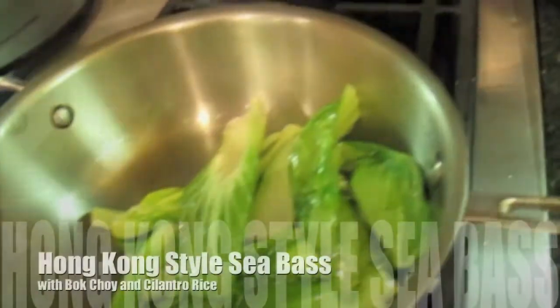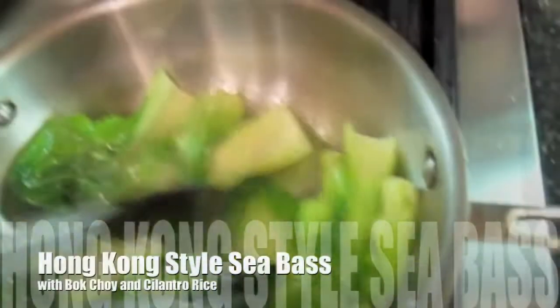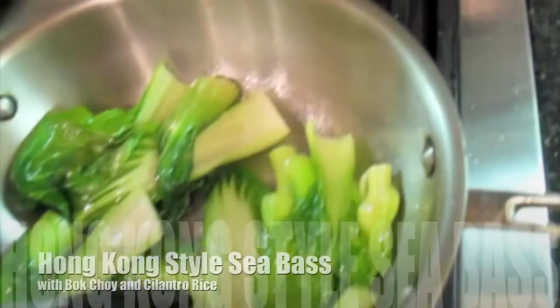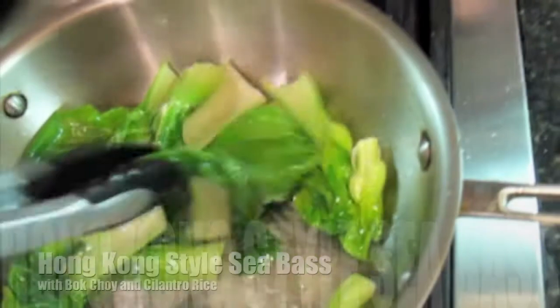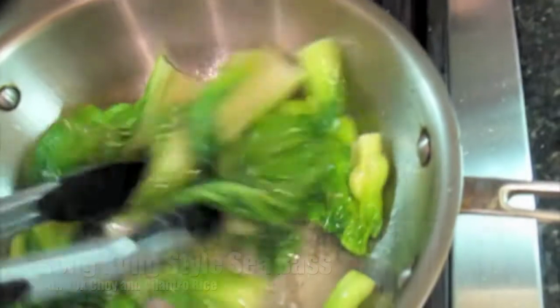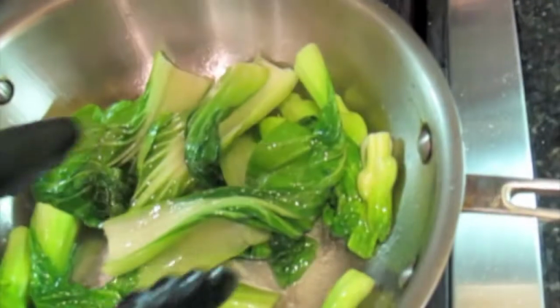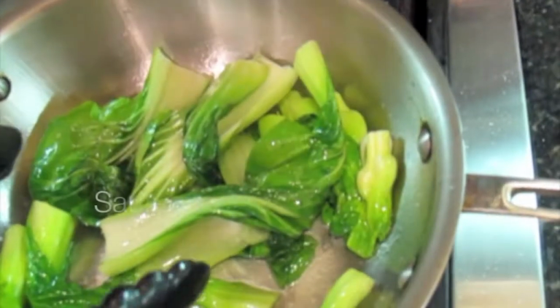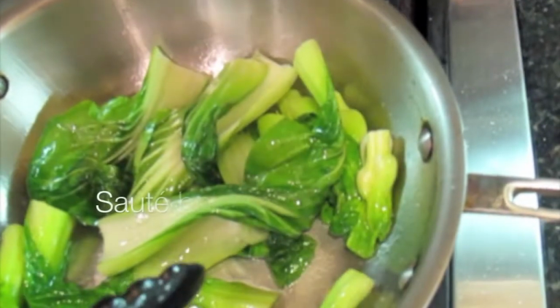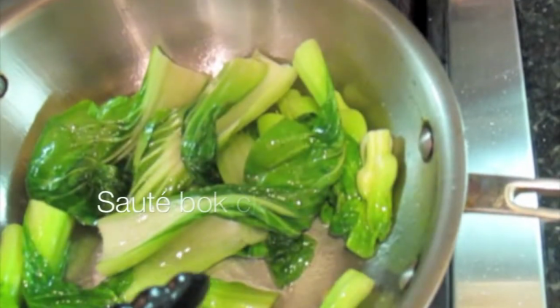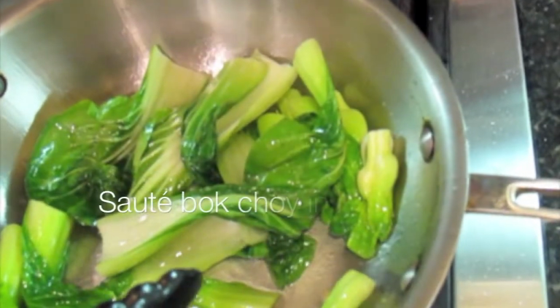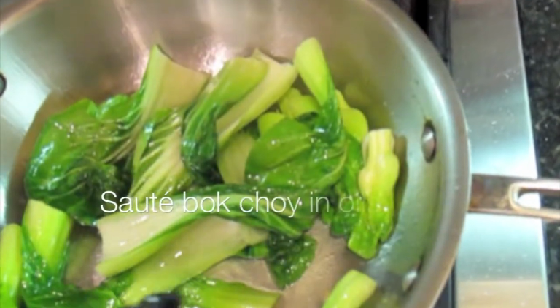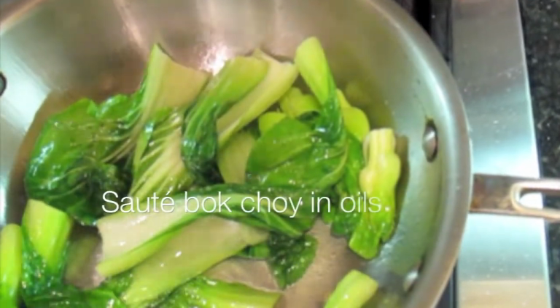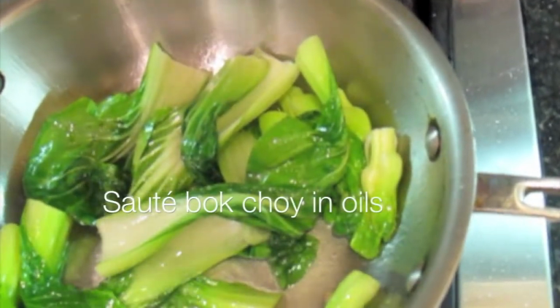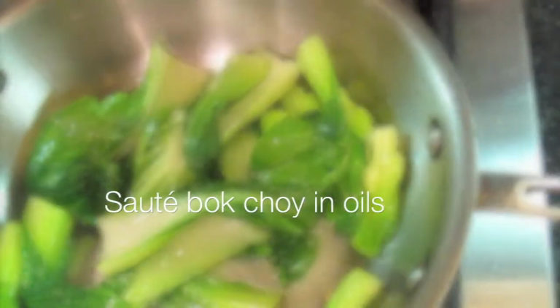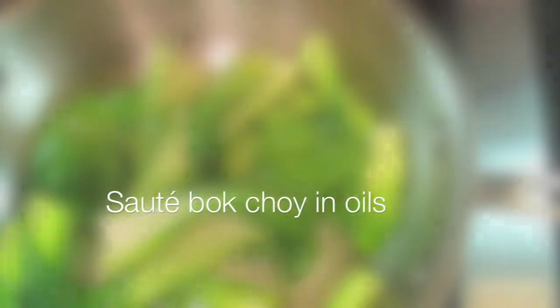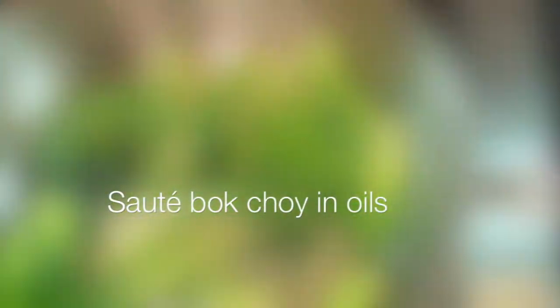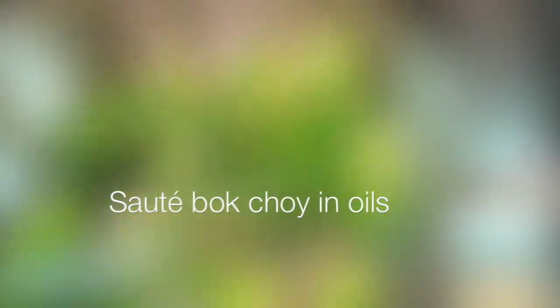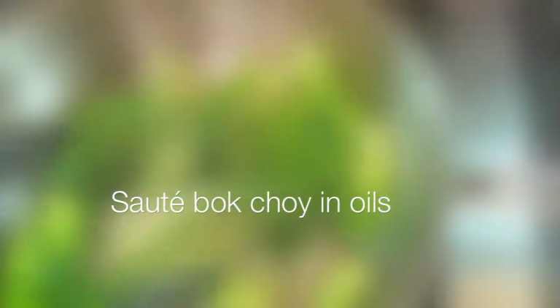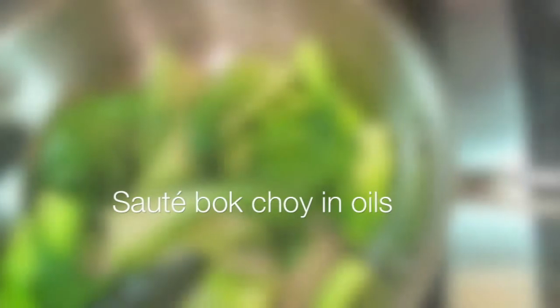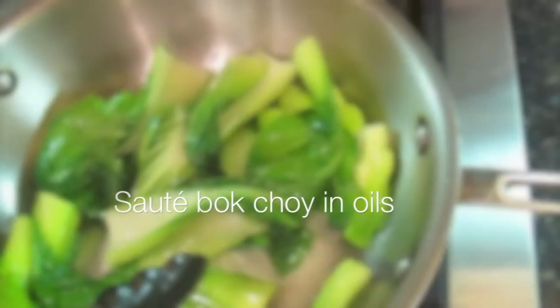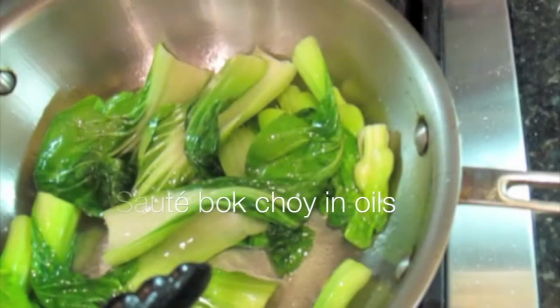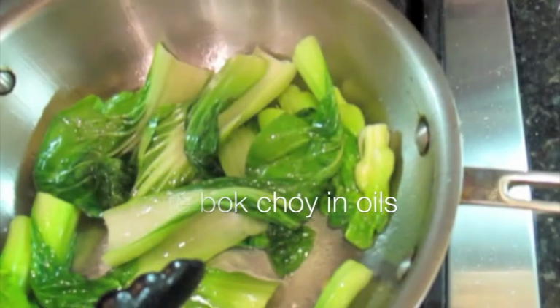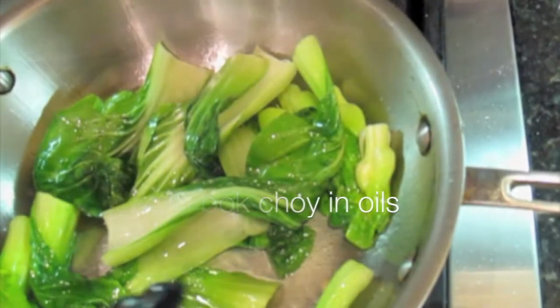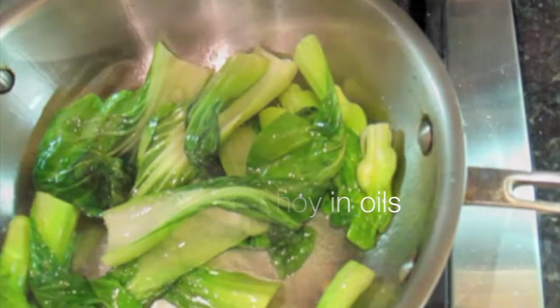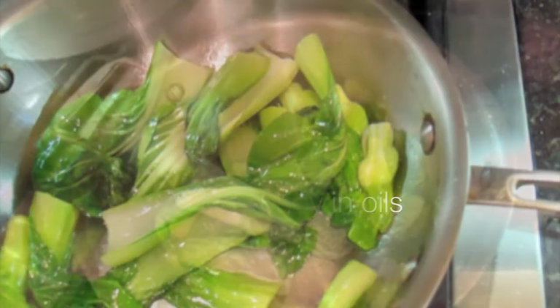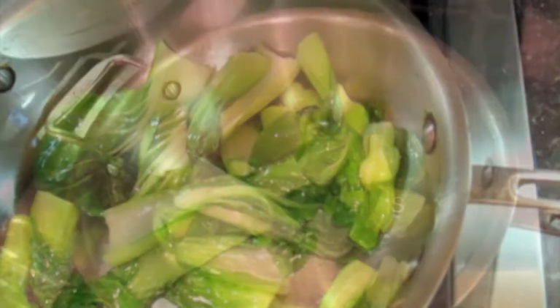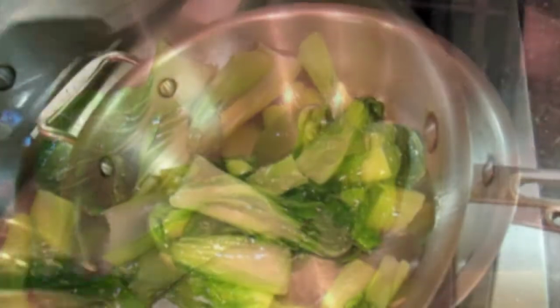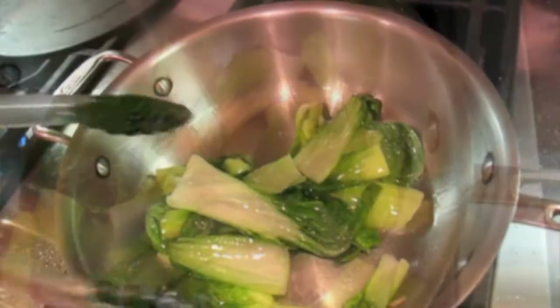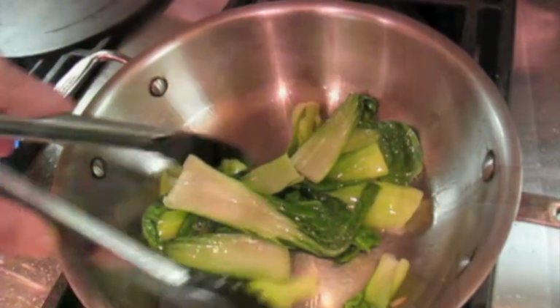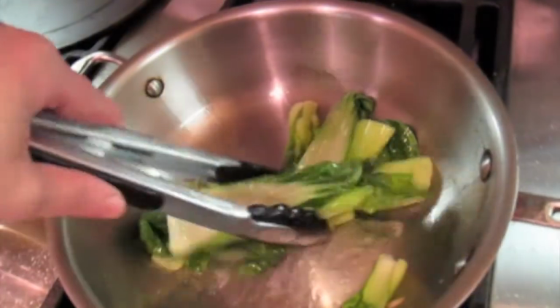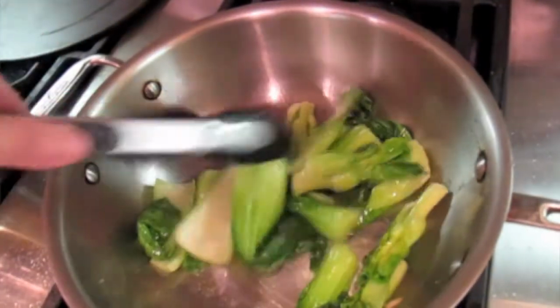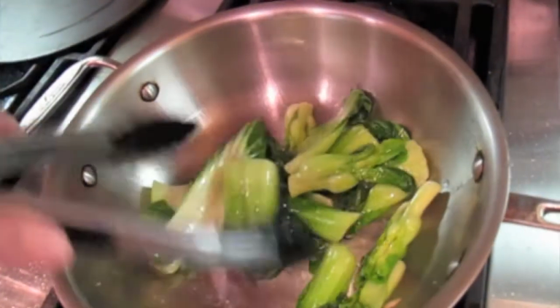Do you make fish at home? No? Come on, you're kidding me. You should. It's great and it's not difficult to make and it takes no time at all.